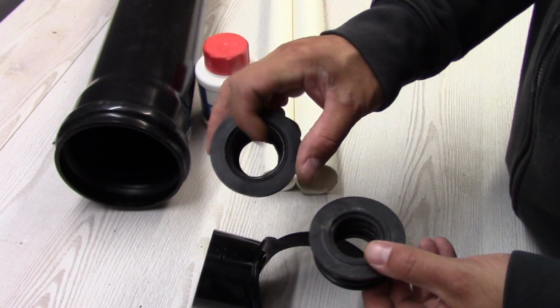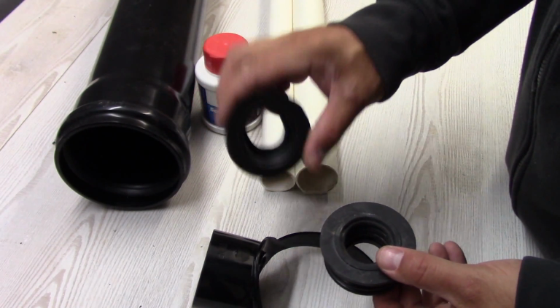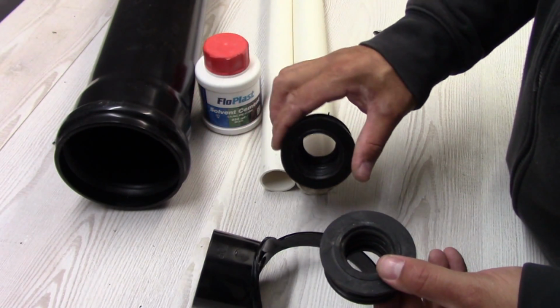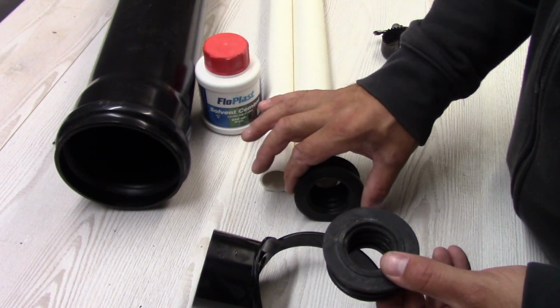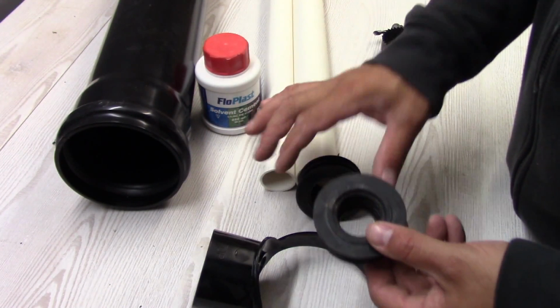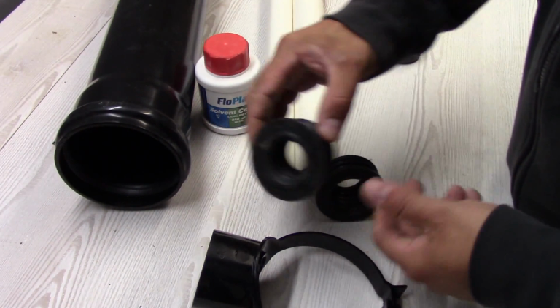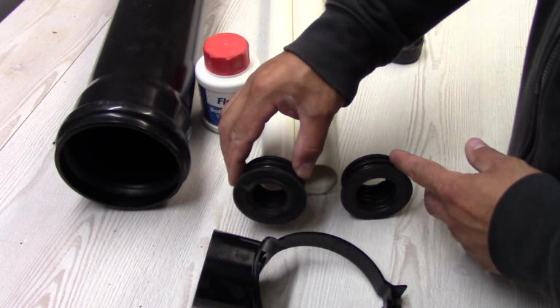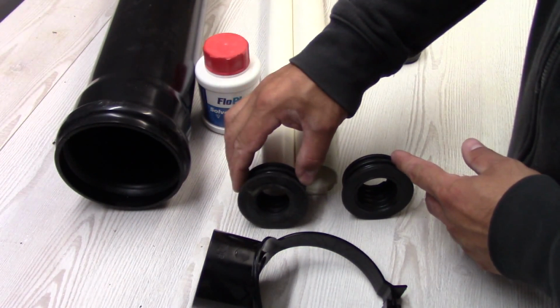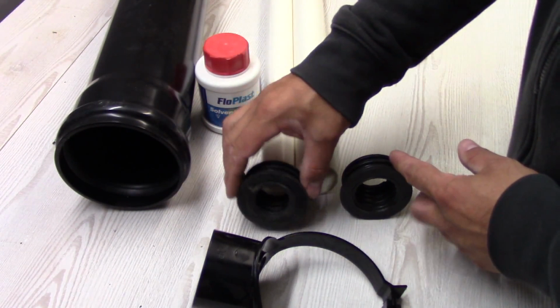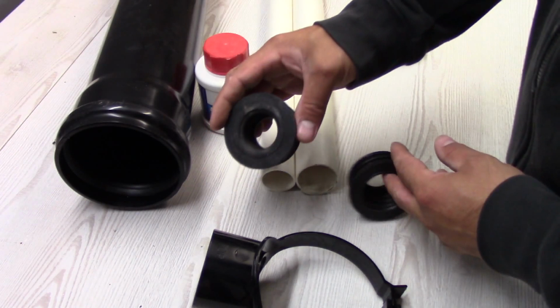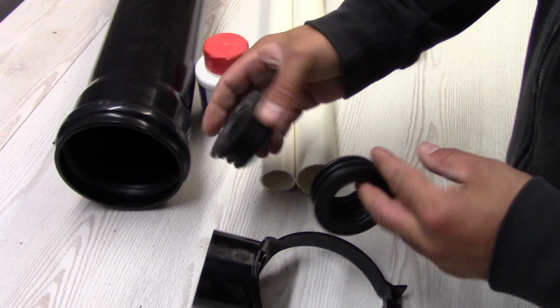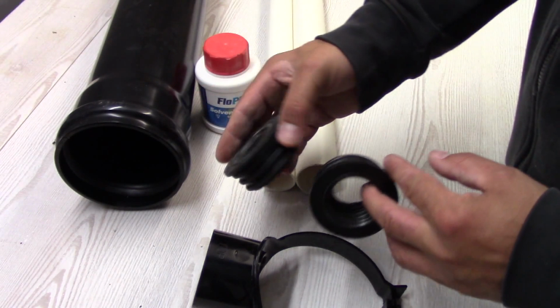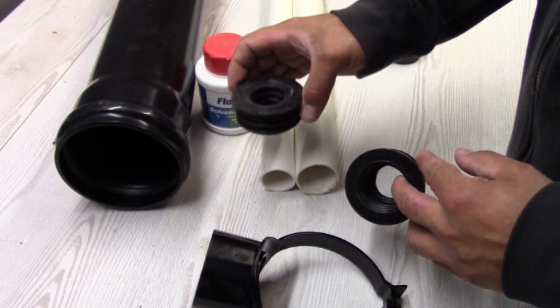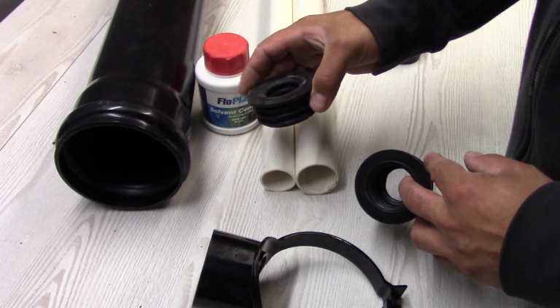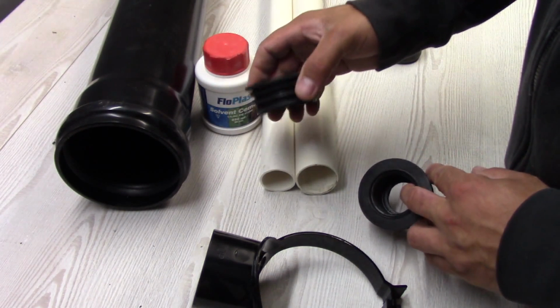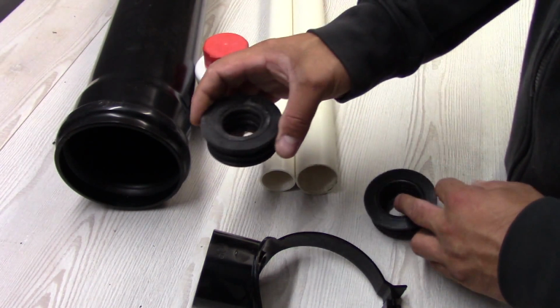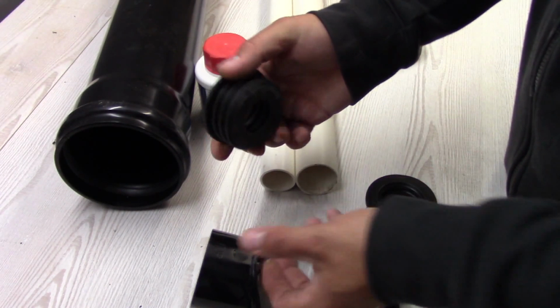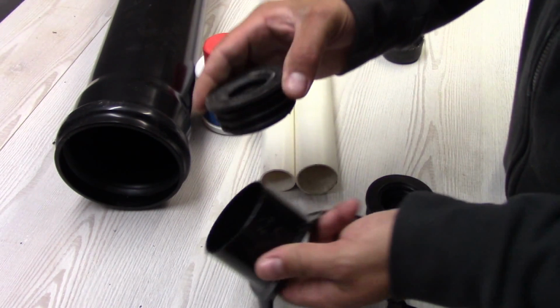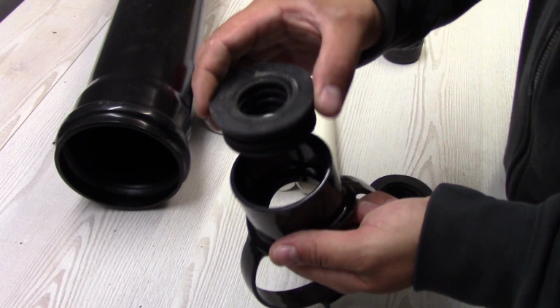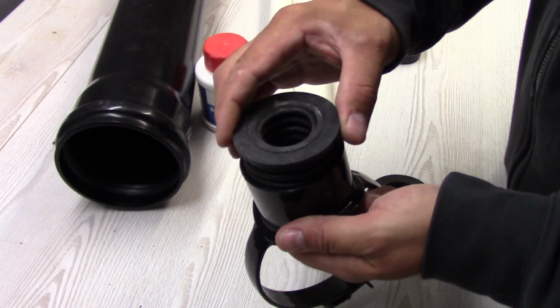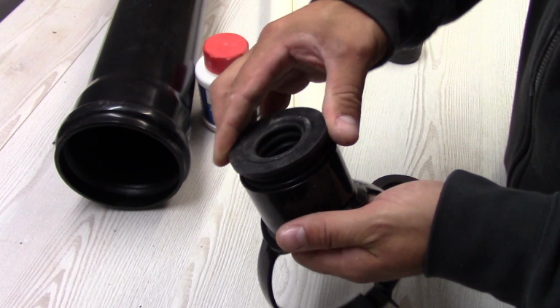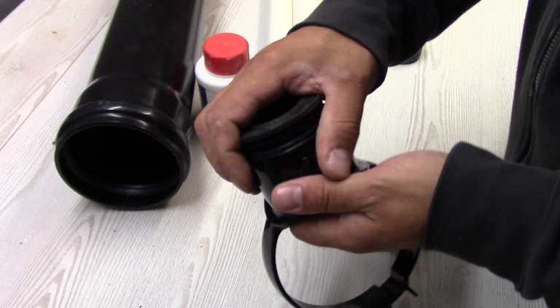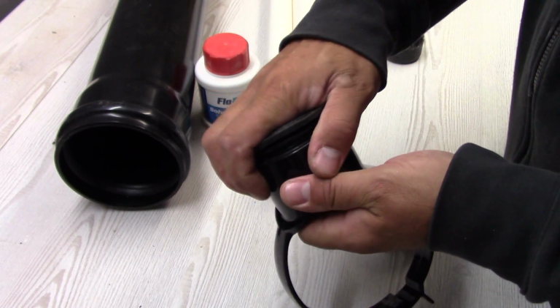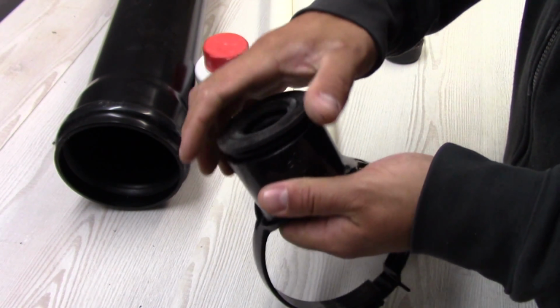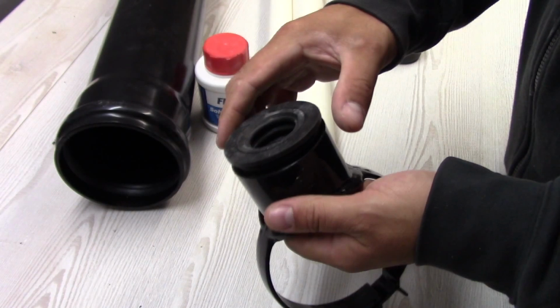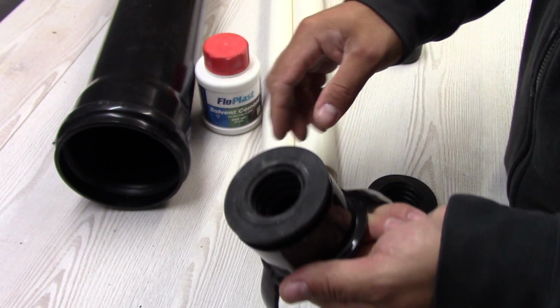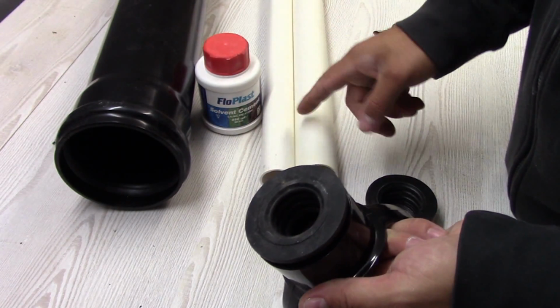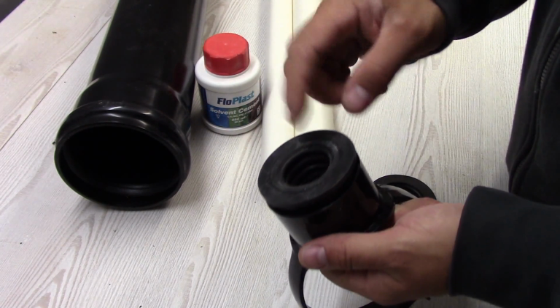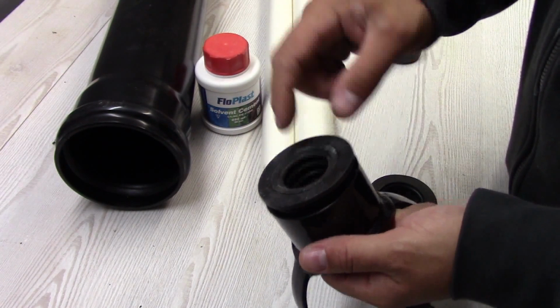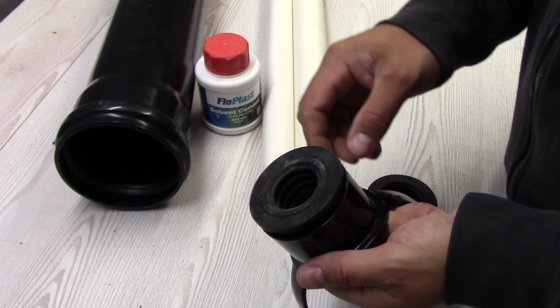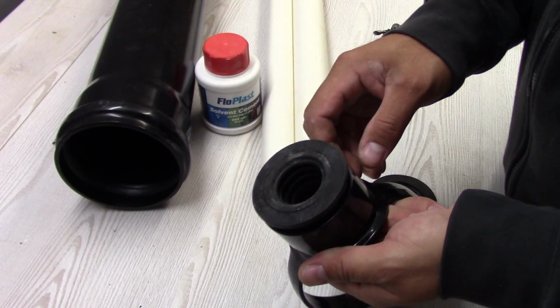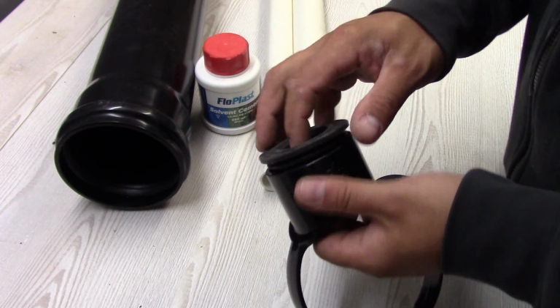One for 40 mm pipe, another one for 30 mm pipe. So whichever you'd like to fit, you can just fit it here and then push the pipe into it.